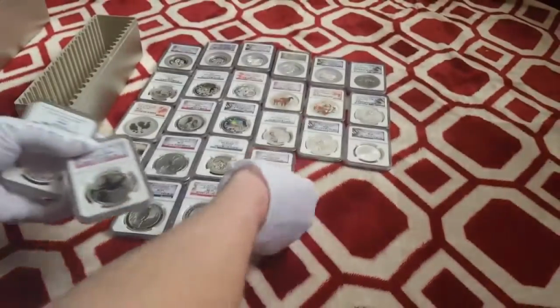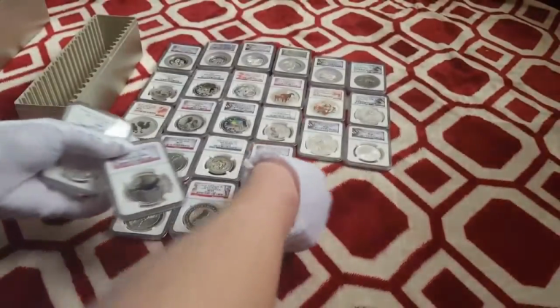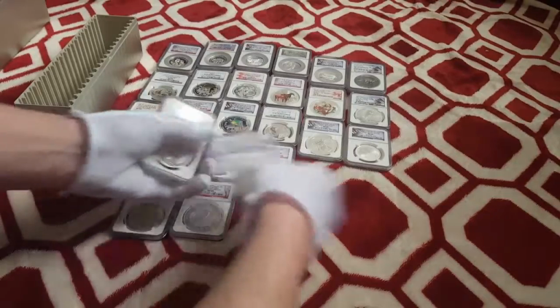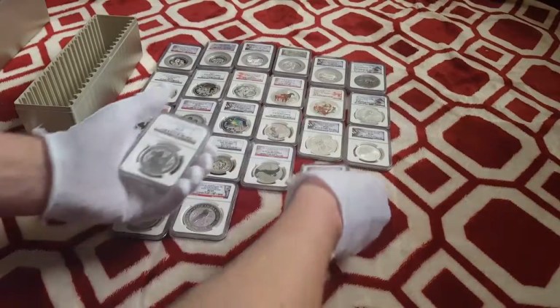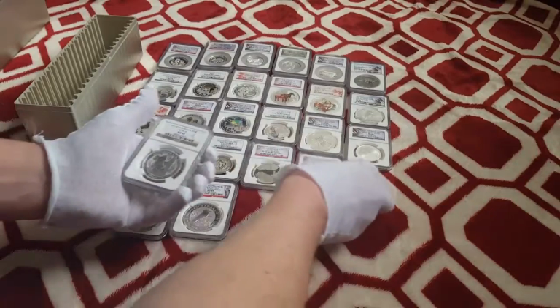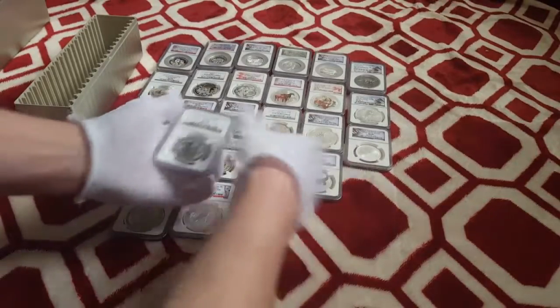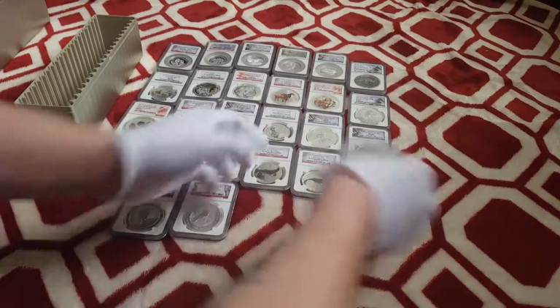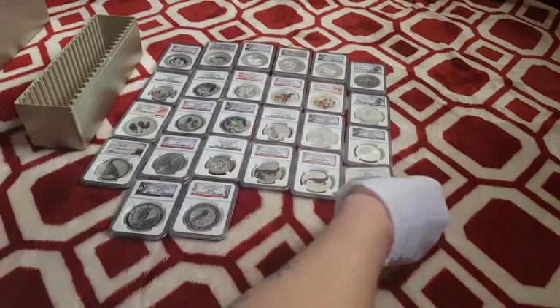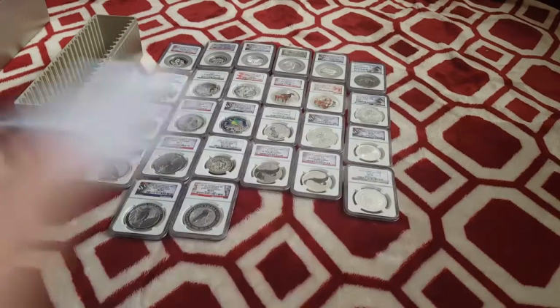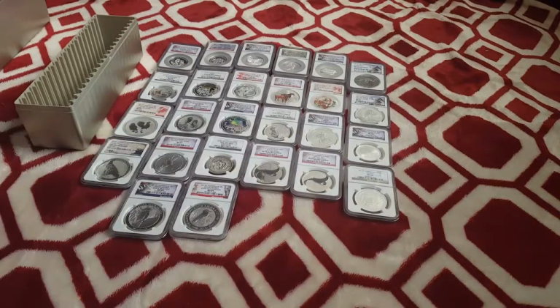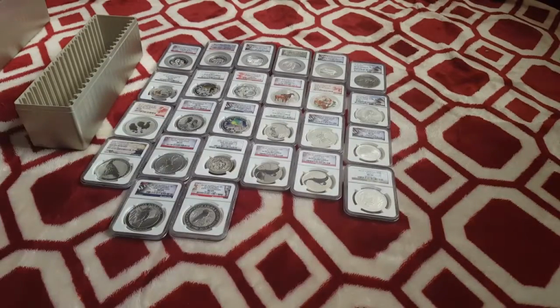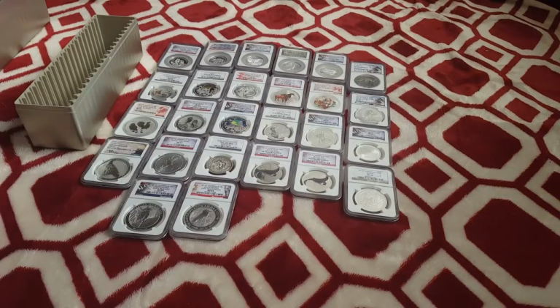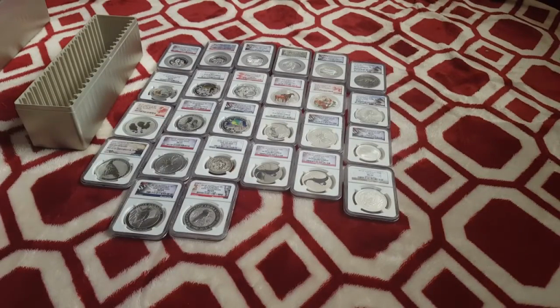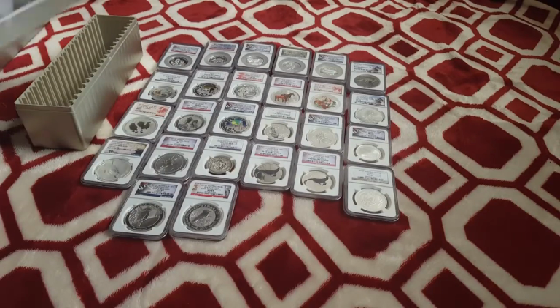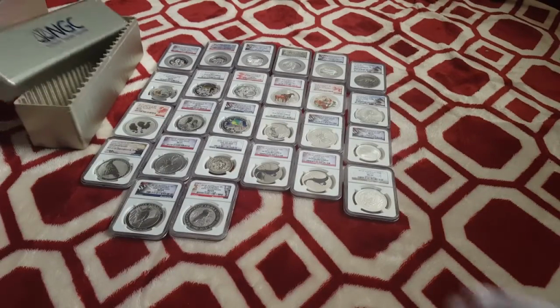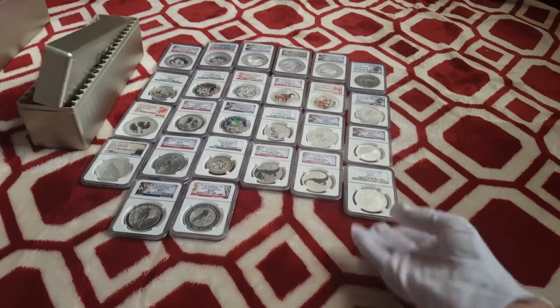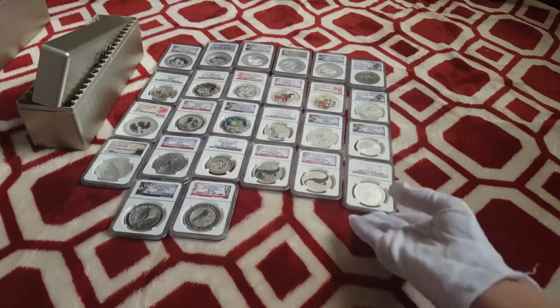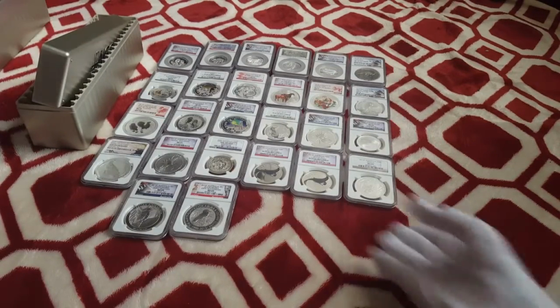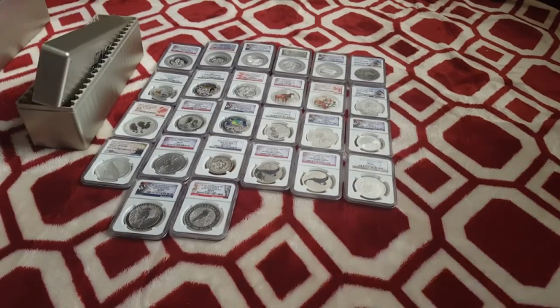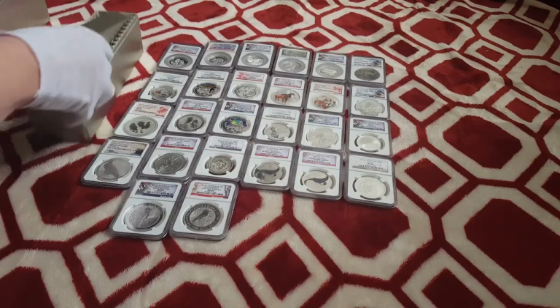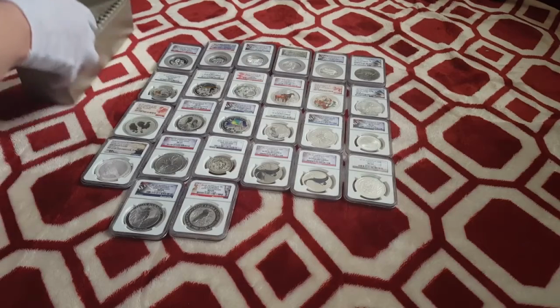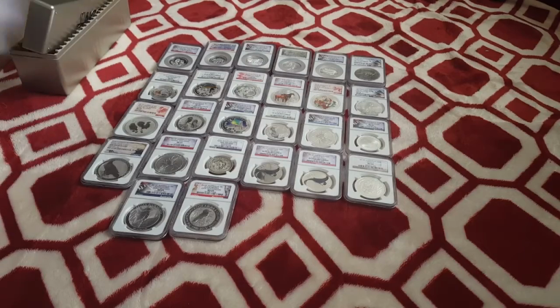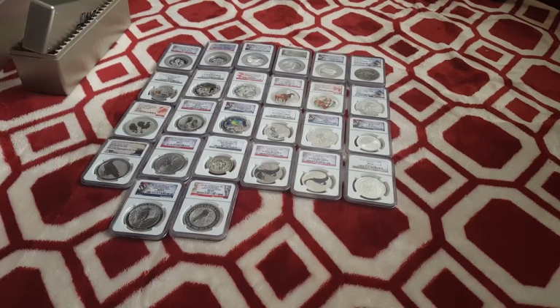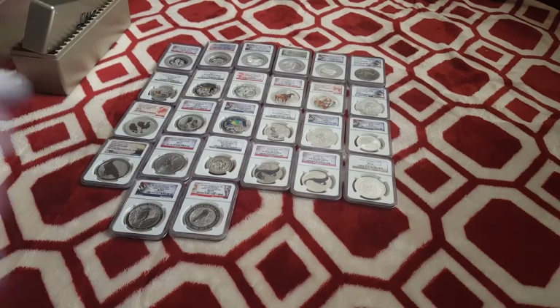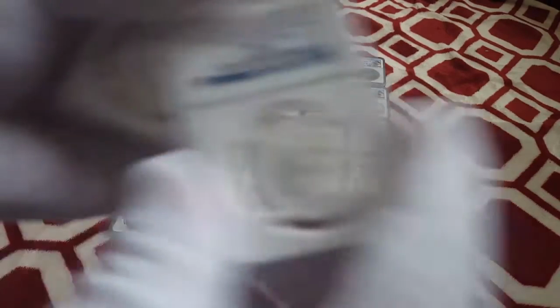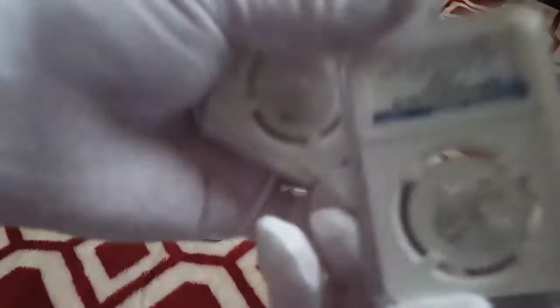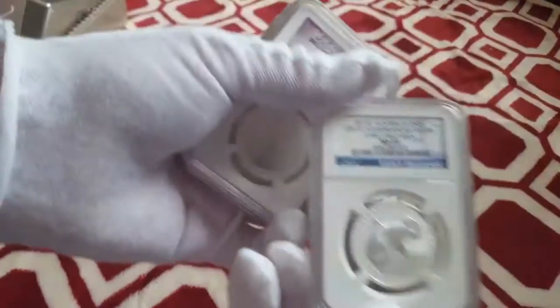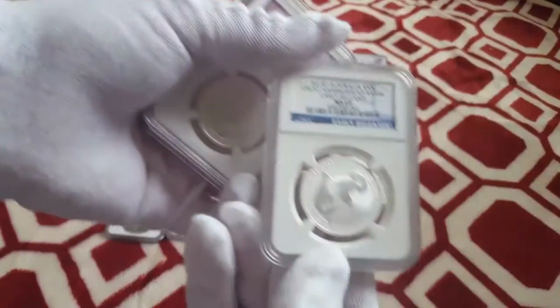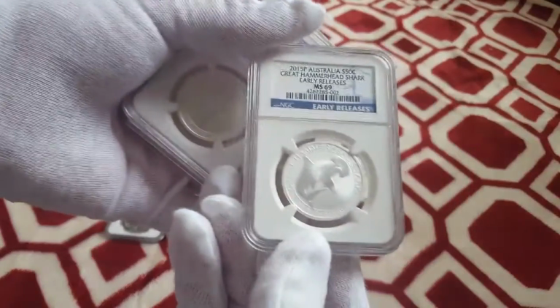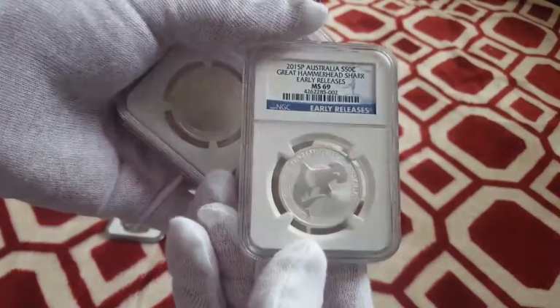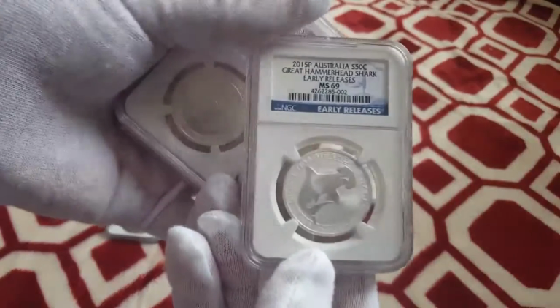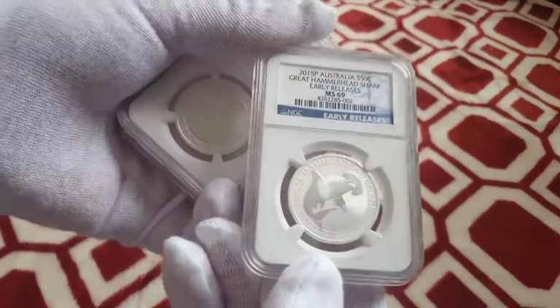Got 2013 Australia Koala coin — that's the half-ounce variety. We got the Manta Ray of the Deep Sea Reef Series — those are hard to find. We actually have two of these. Let's move on to the other box. 2015 Hammerhead Shark — that's a half-ouncer.